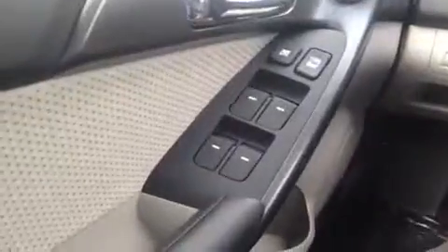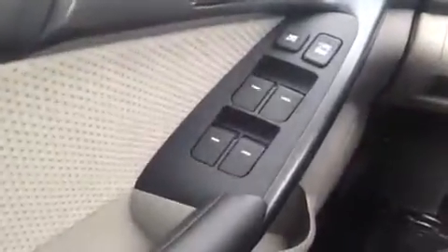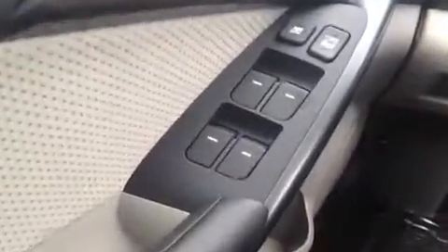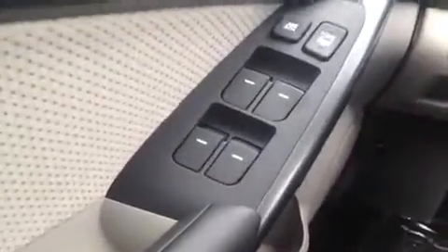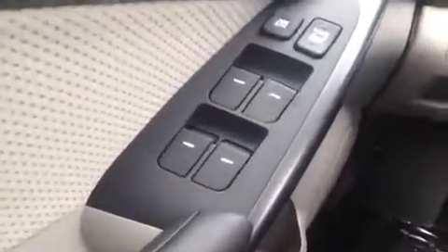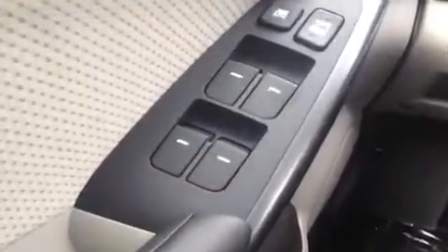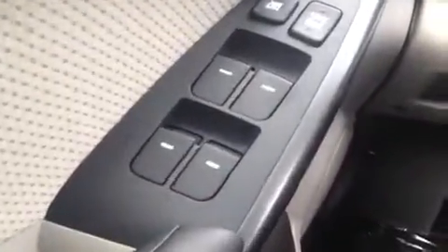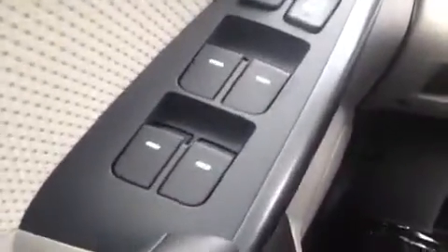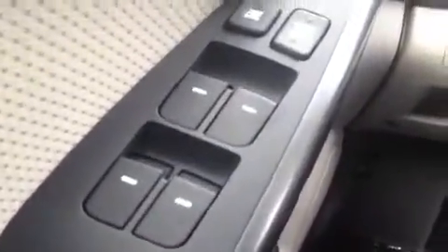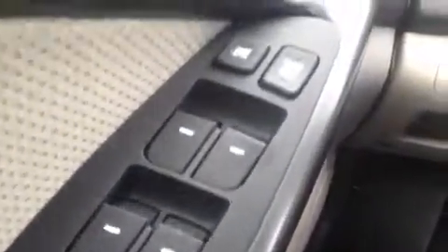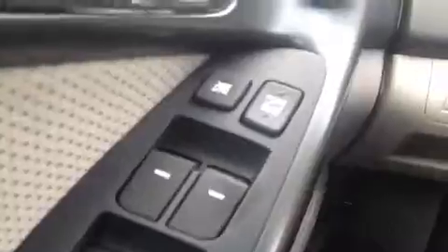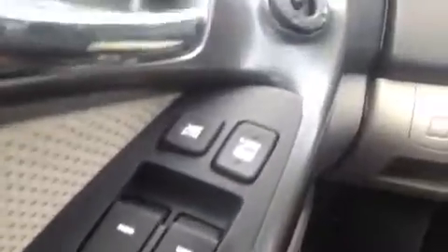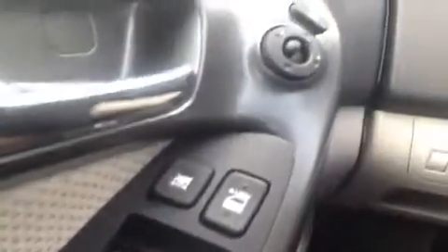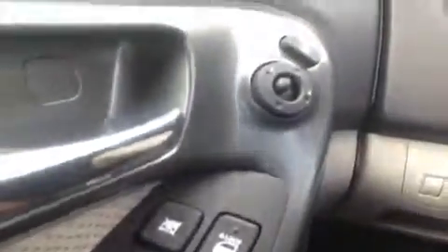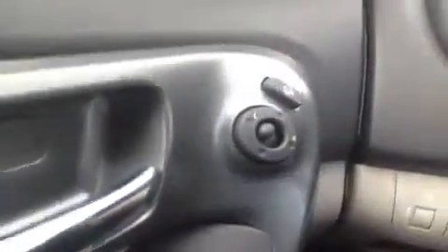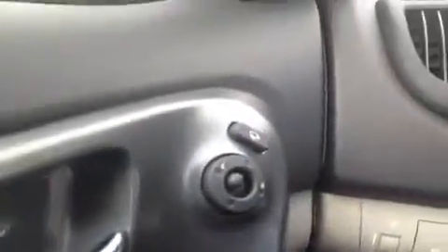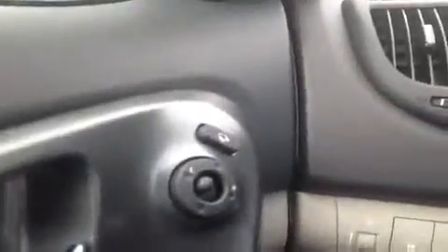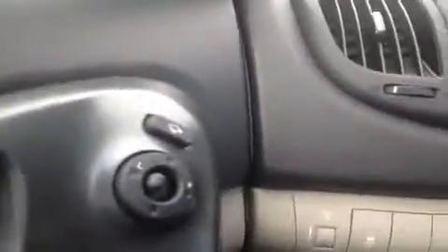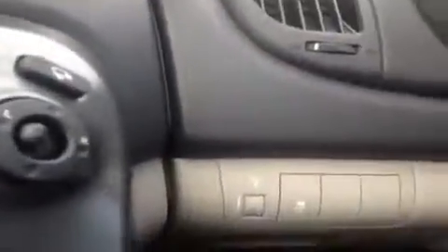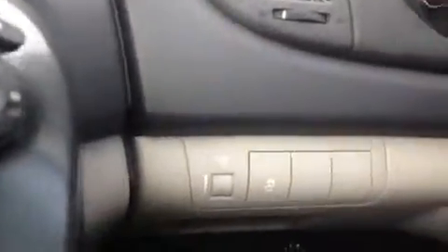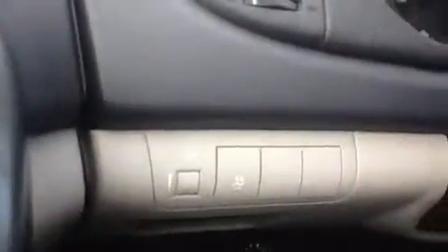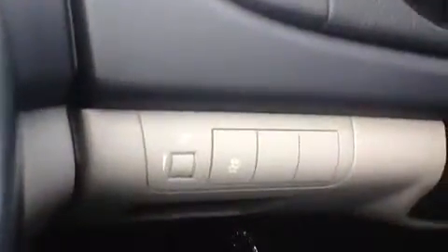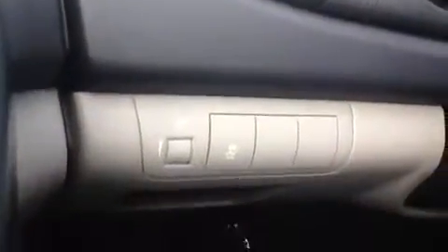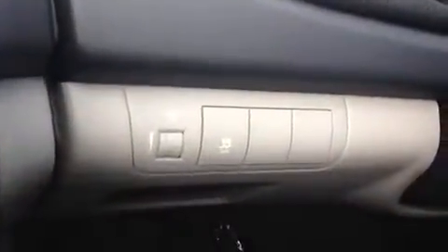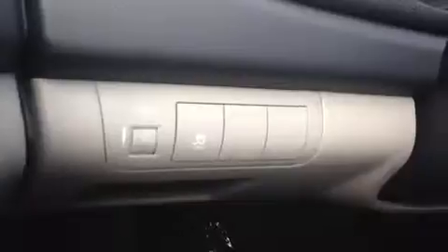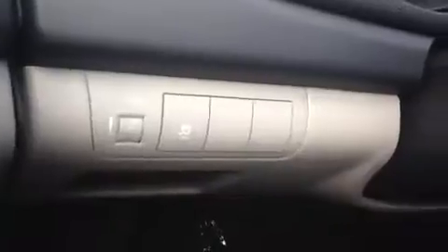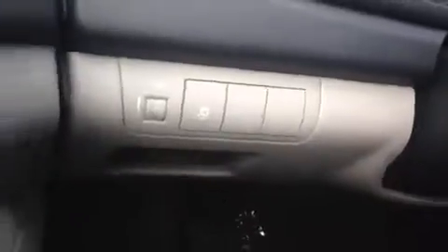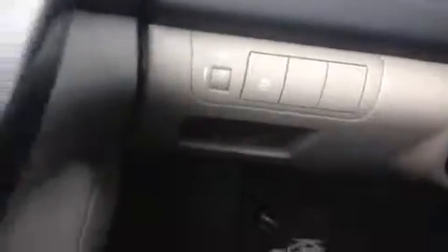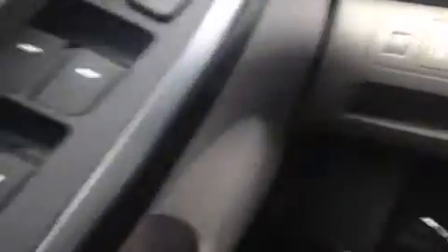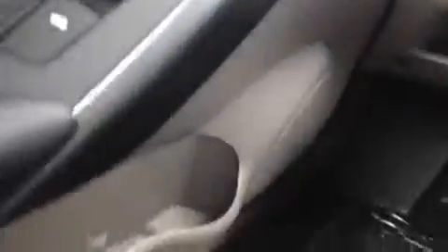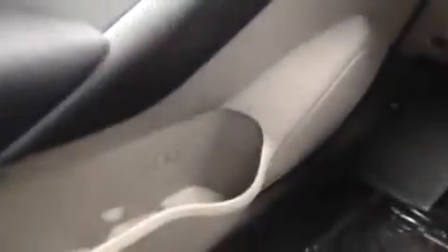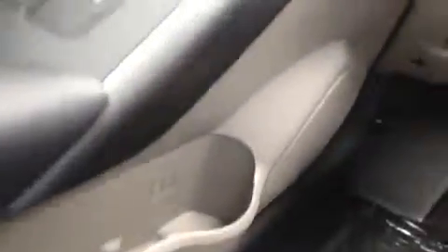We're here in the driver's seat and I have a ton of great features to show you. Starting with the power windows, locks, mirrors, and folding mirrors to help you fit in a tighter spot when you park. Here we have the electronic stability control for tighter turns and a bottle holder.